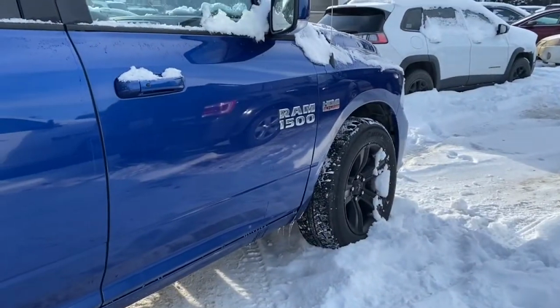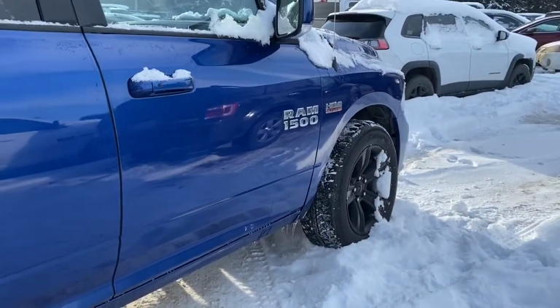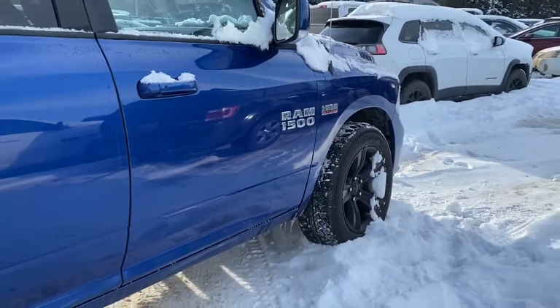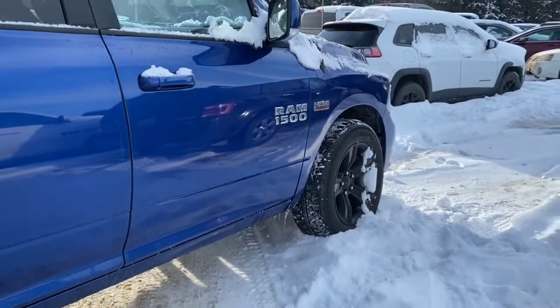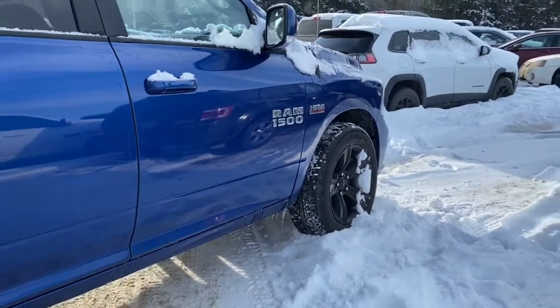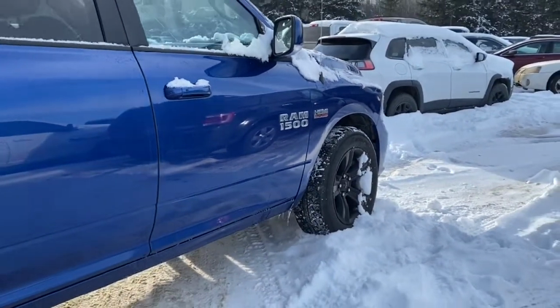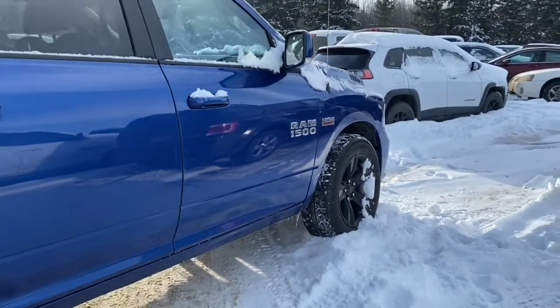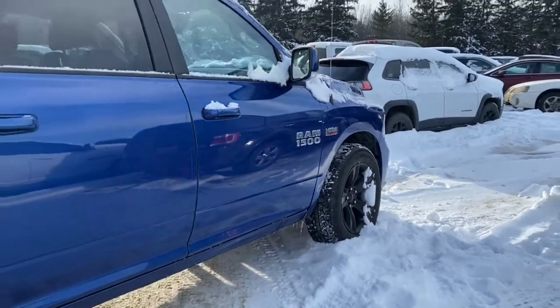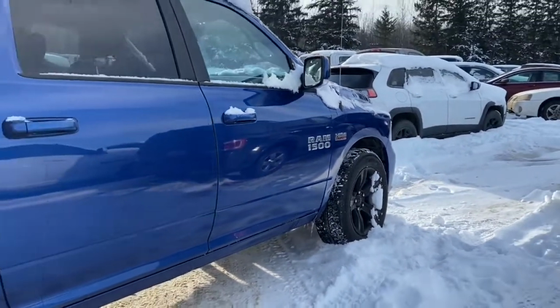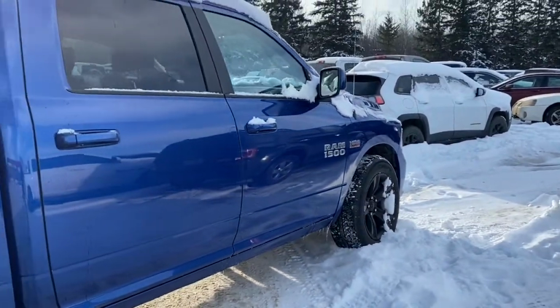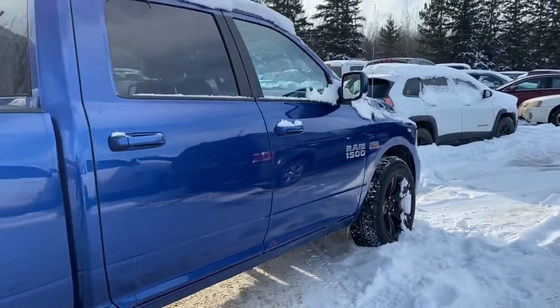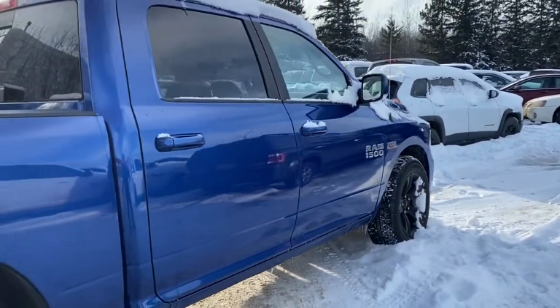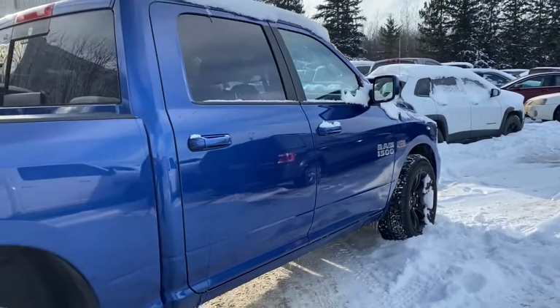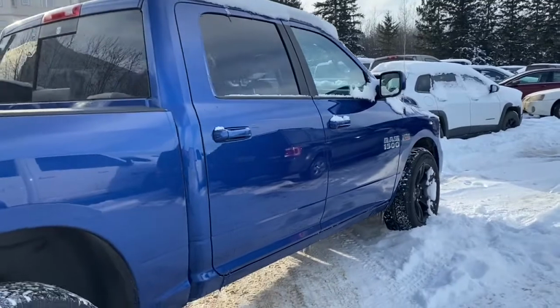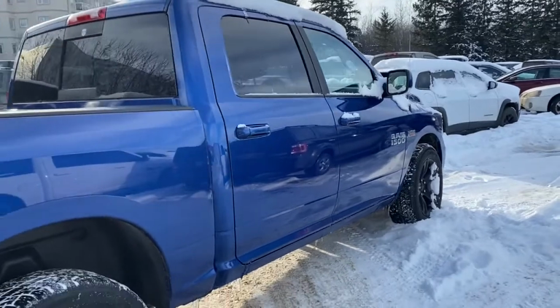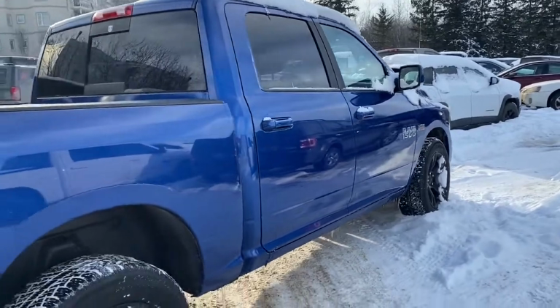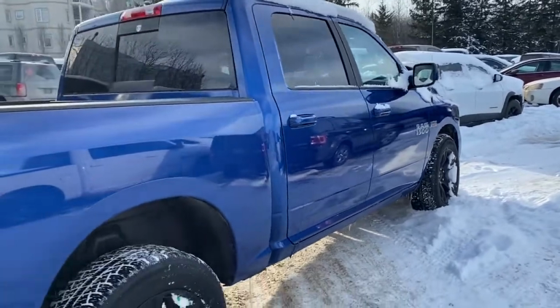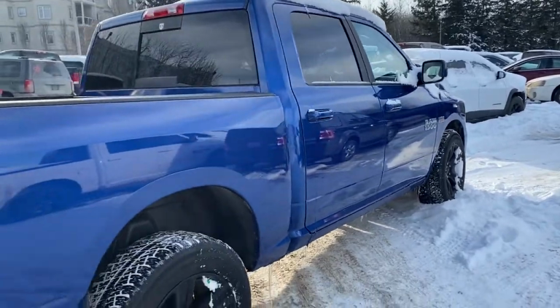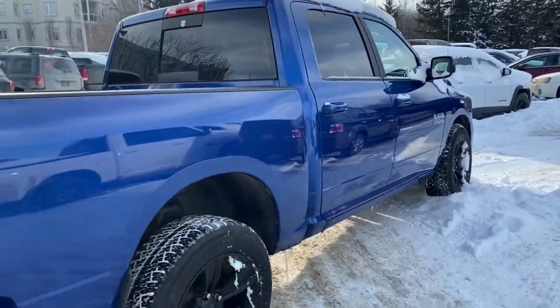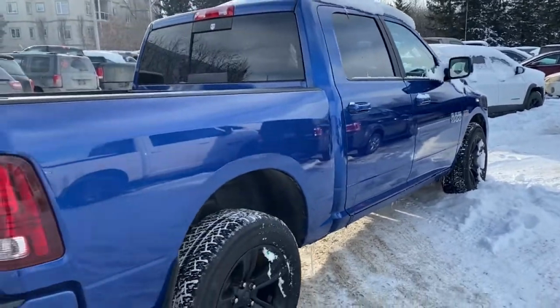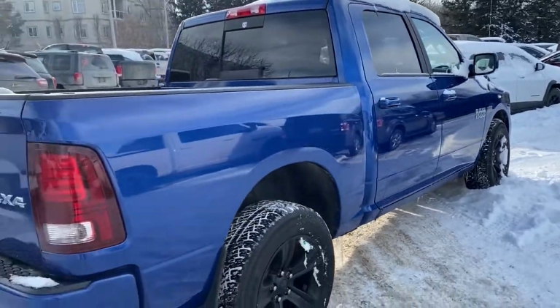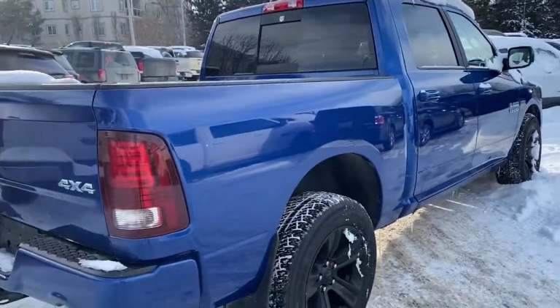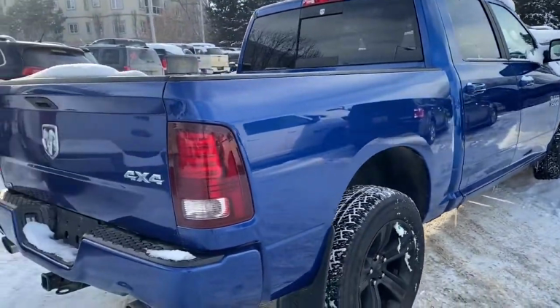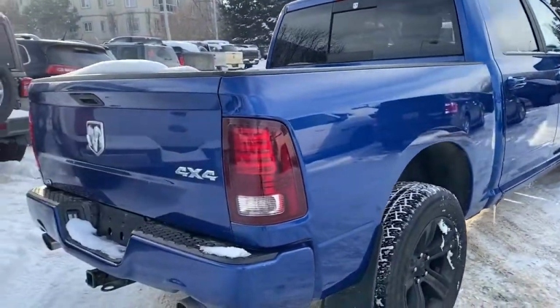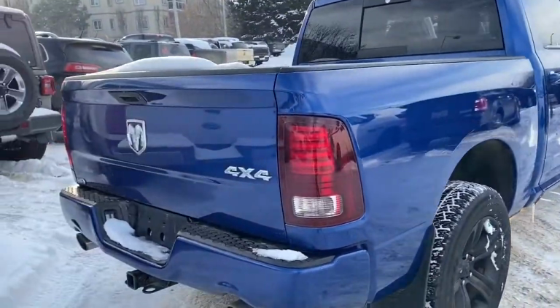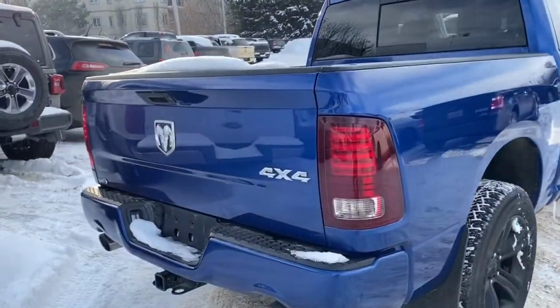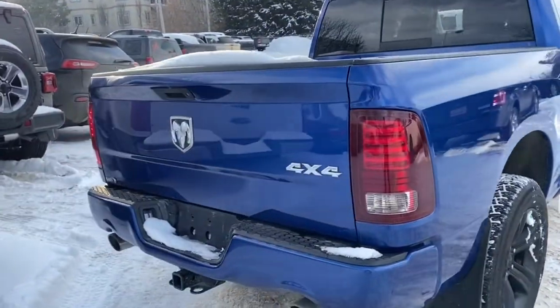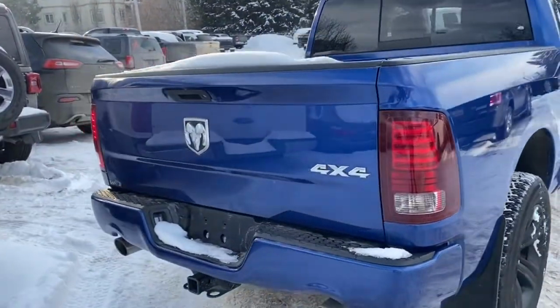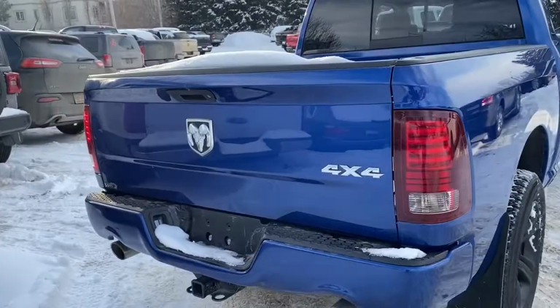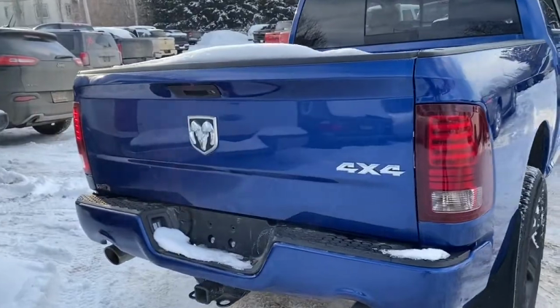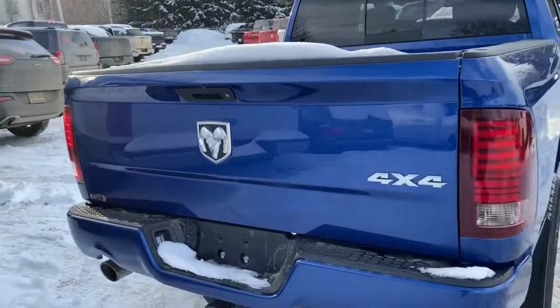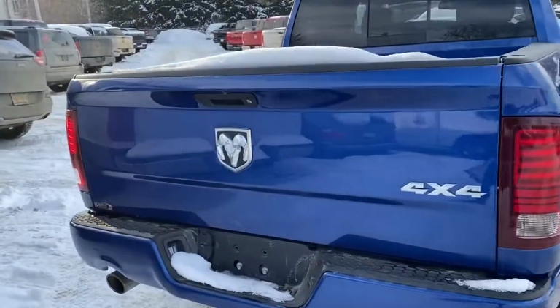Moving down the side of this Ram, it has black aluminum wheels, and since it is a crew cab, it has a five foot box. It does come equipped with a receiving hitch and wiring.